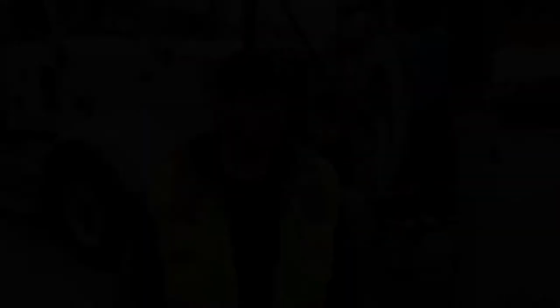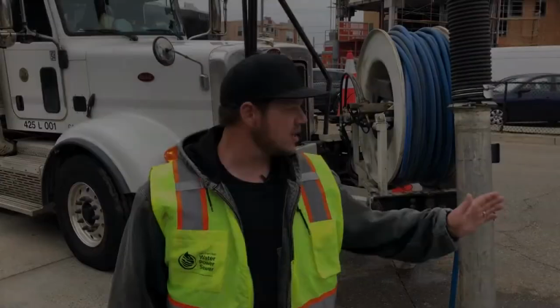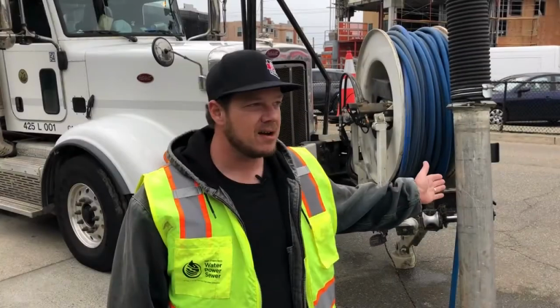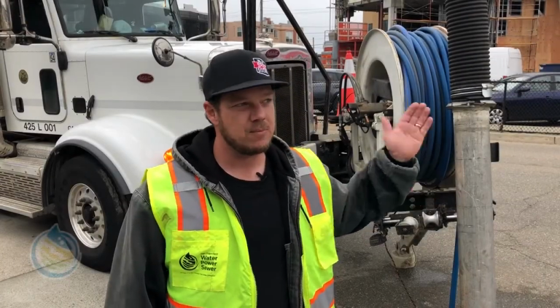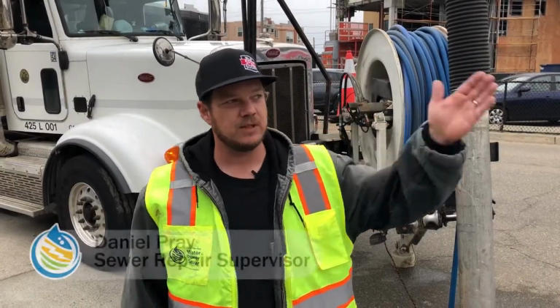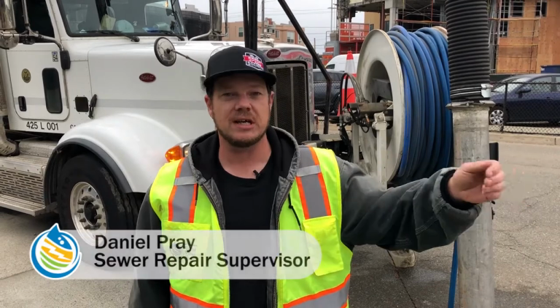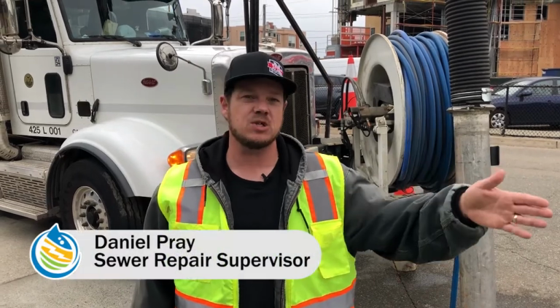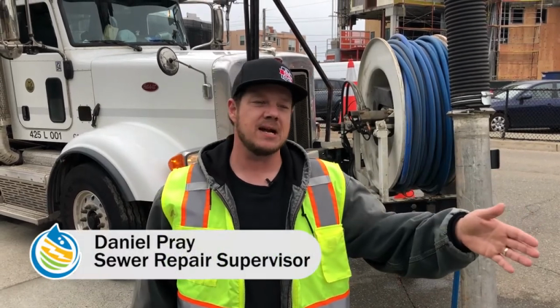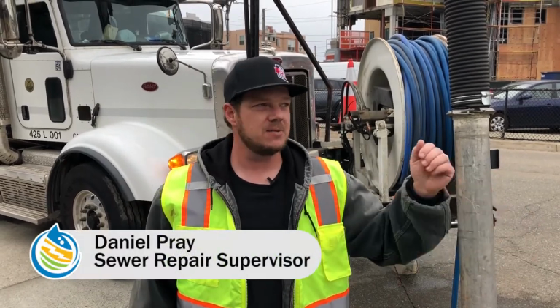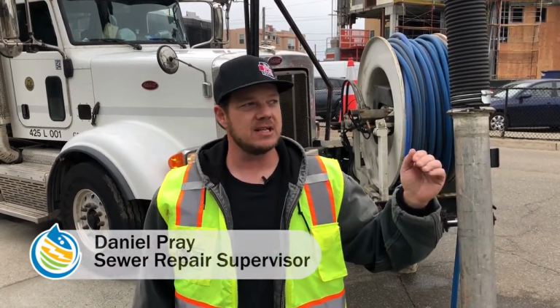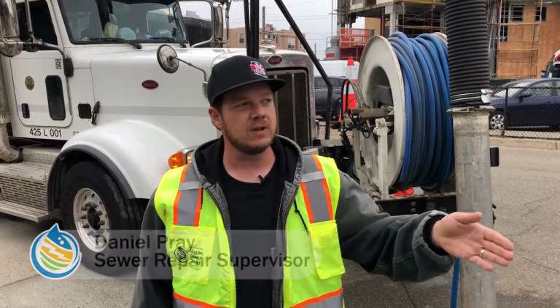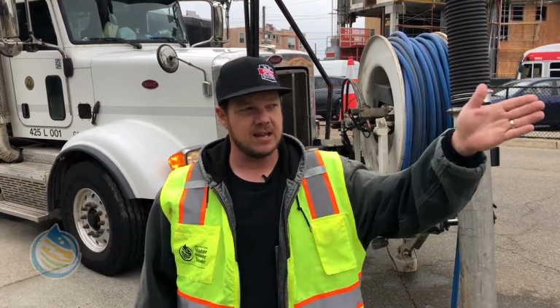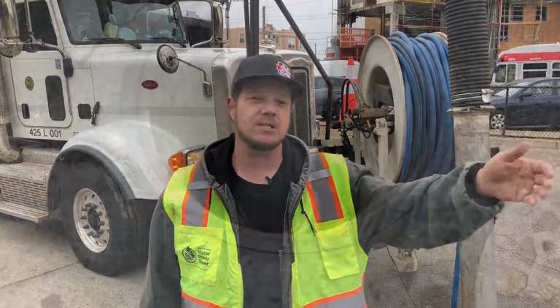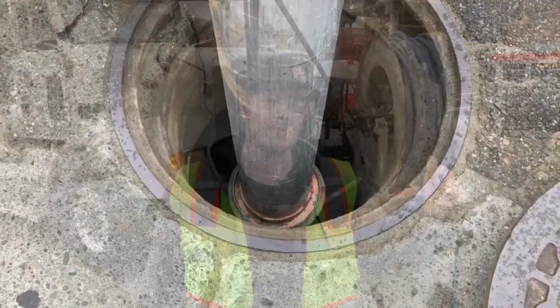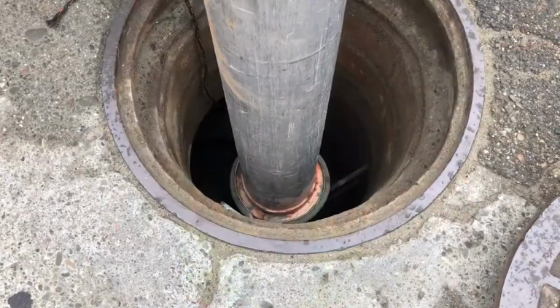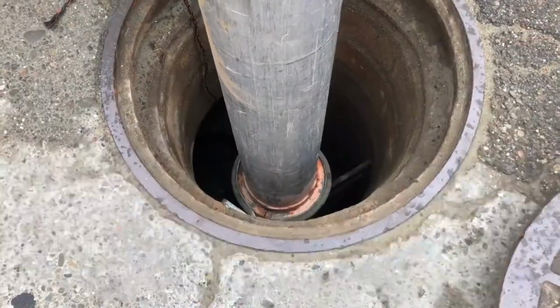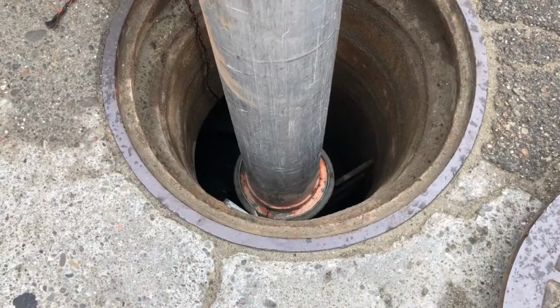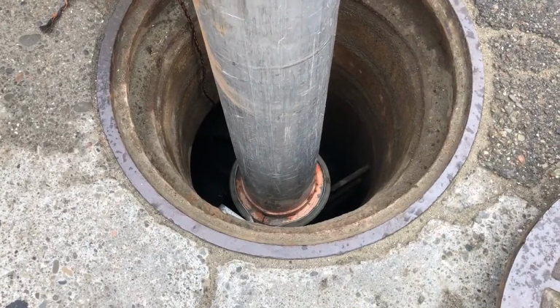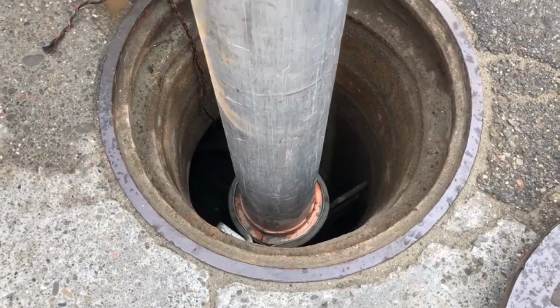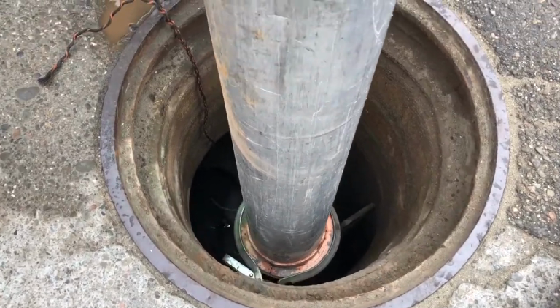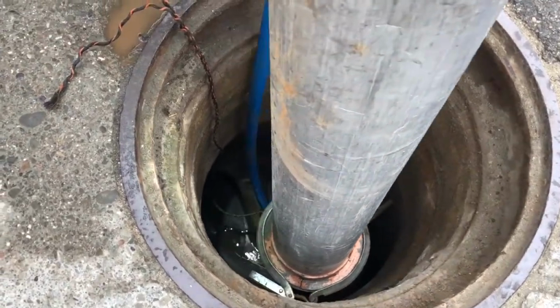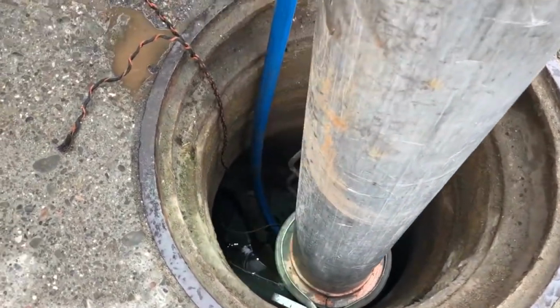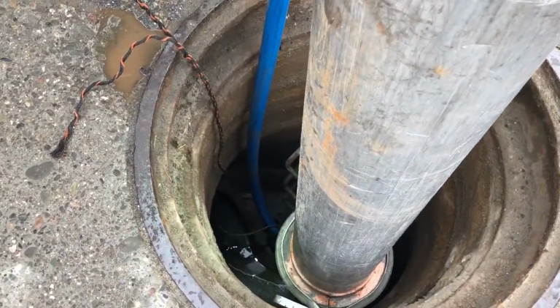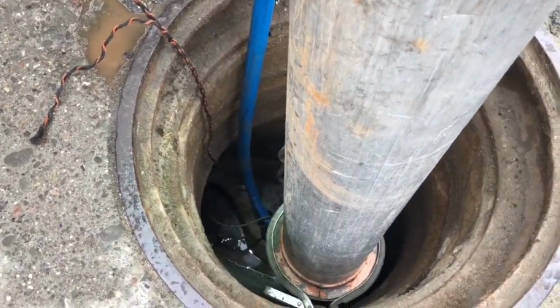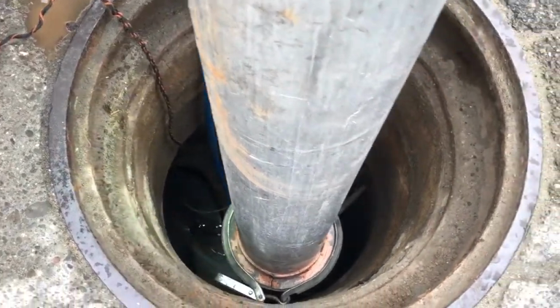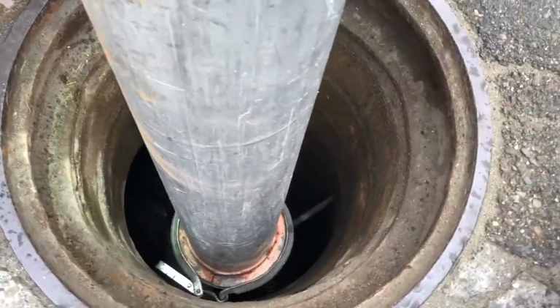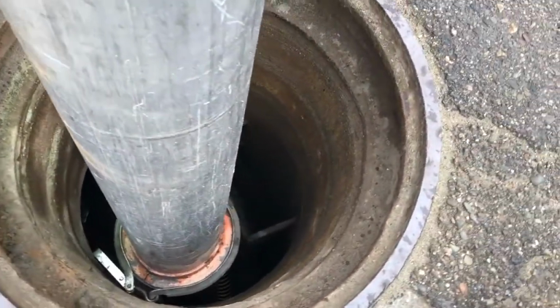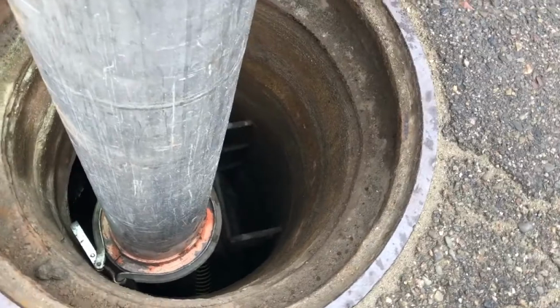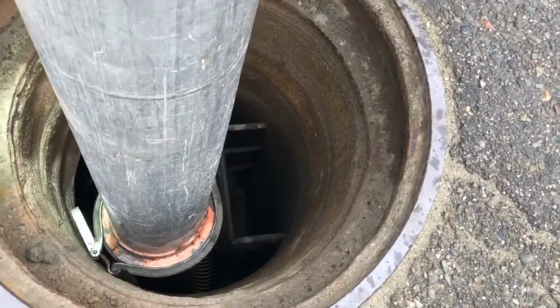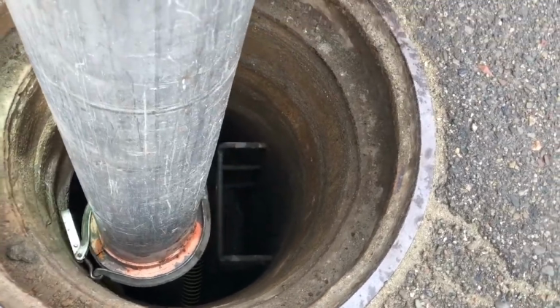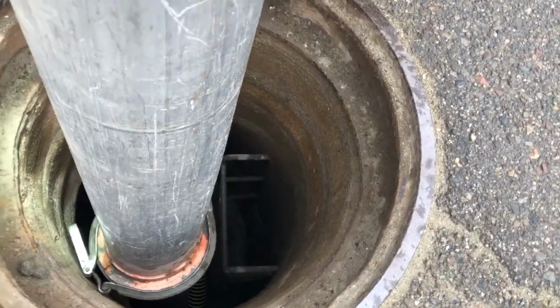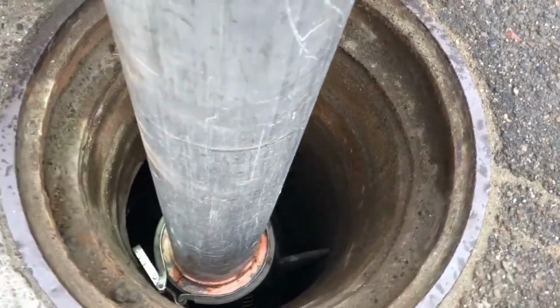We're using our VACON high-pressure flusher to clean a sewer line to make sure that it's still flowing, and our camera system can come through and basically inspect the sewer to make sure that it's flowing — basically a condition assessment to see the shape of the sewer for a project that we have going on.